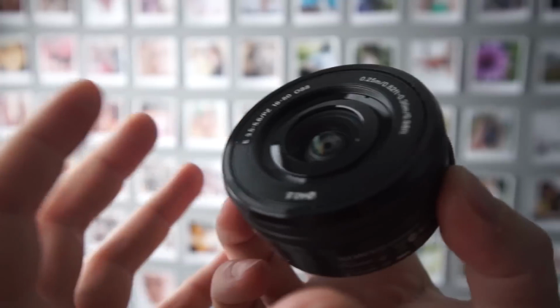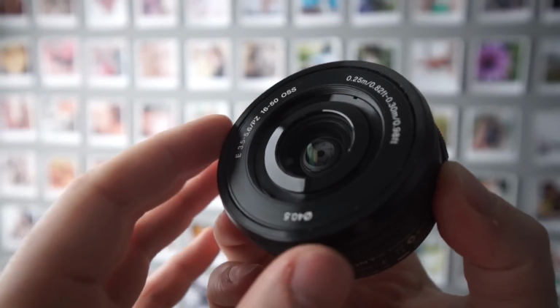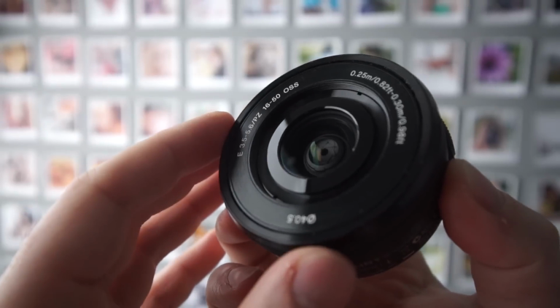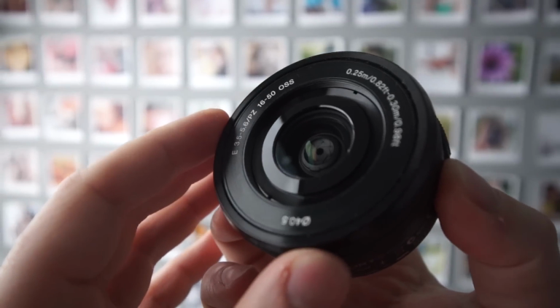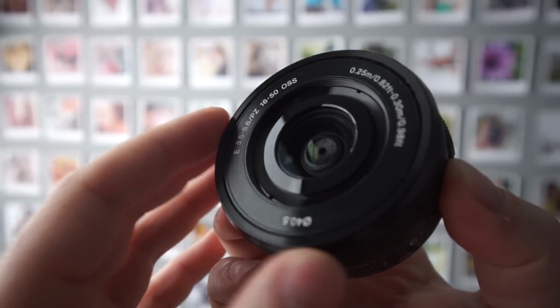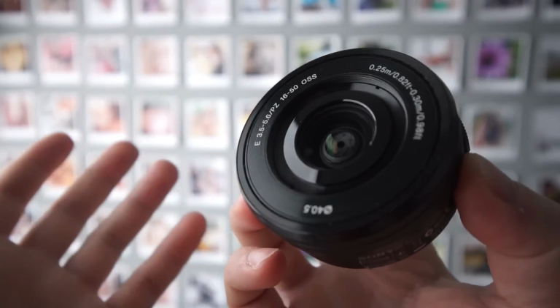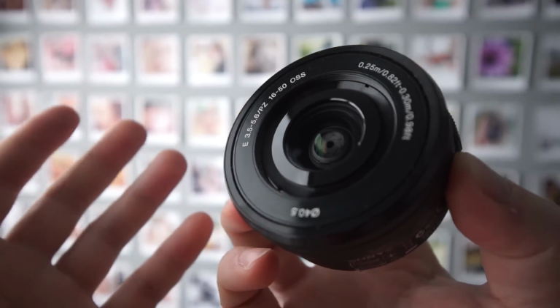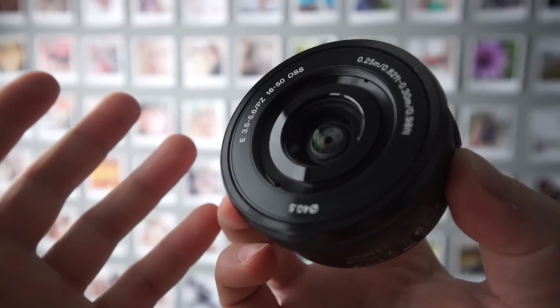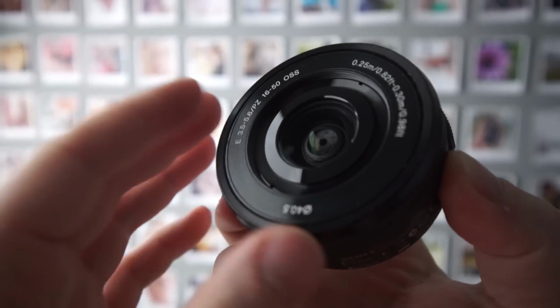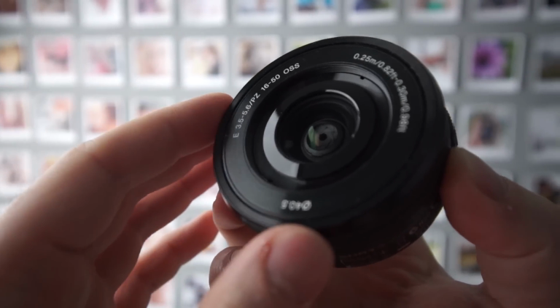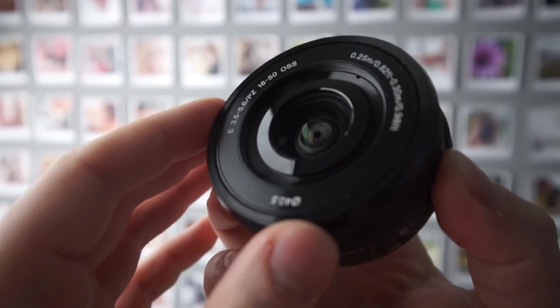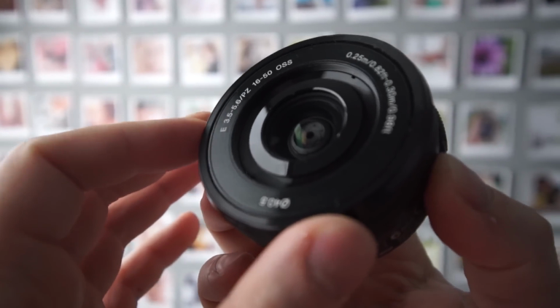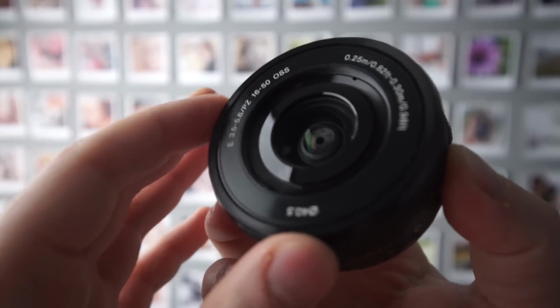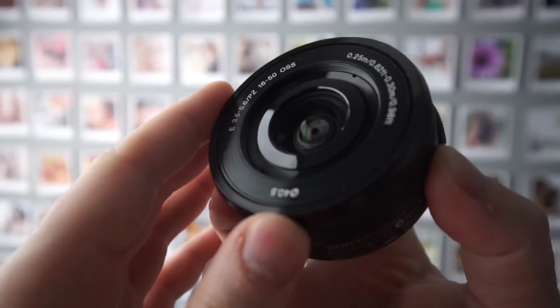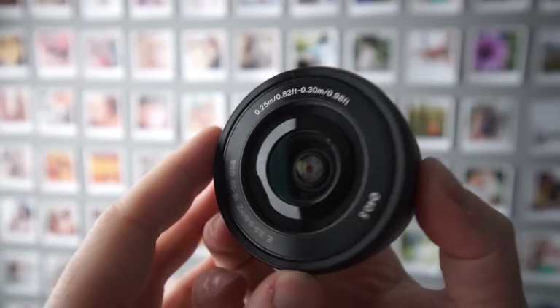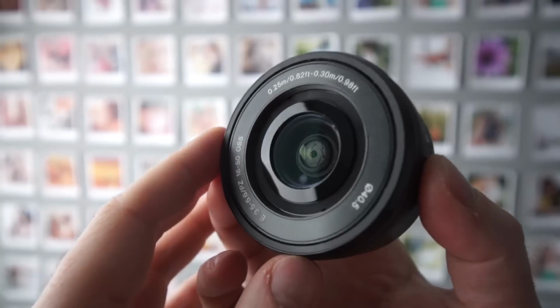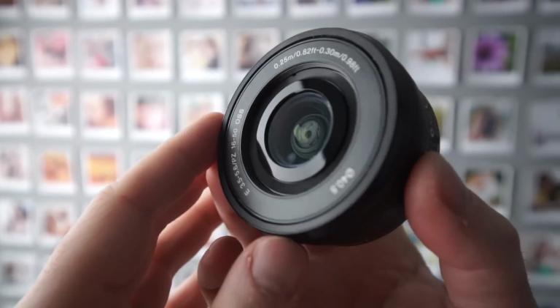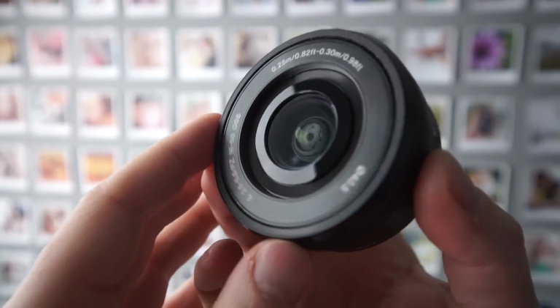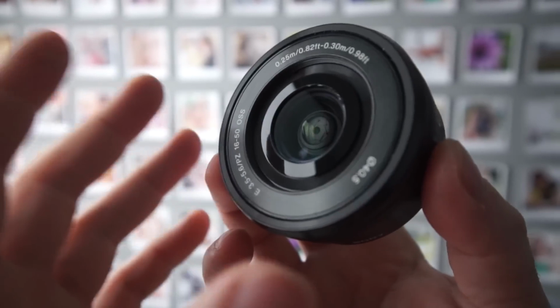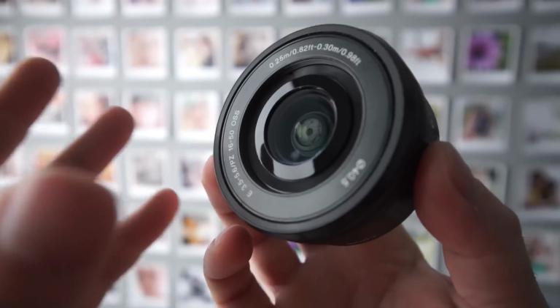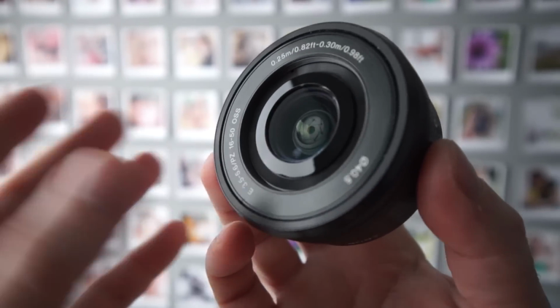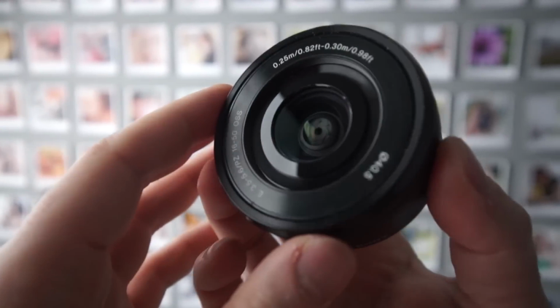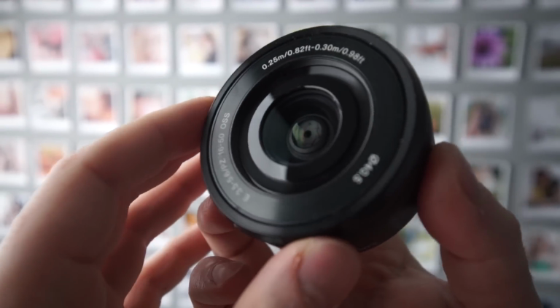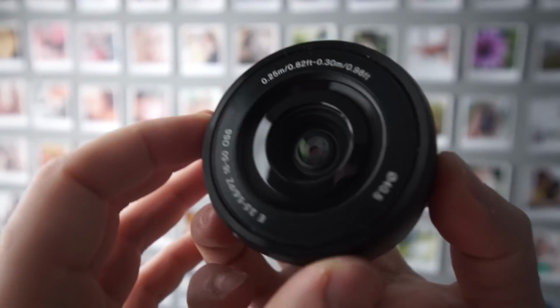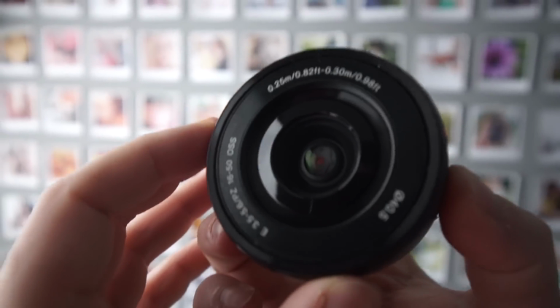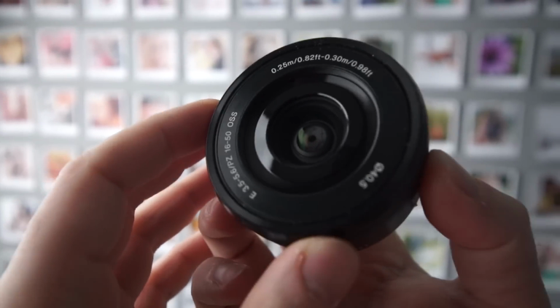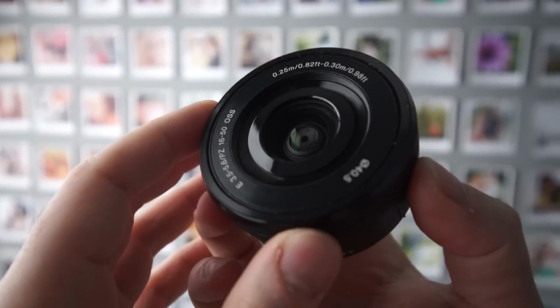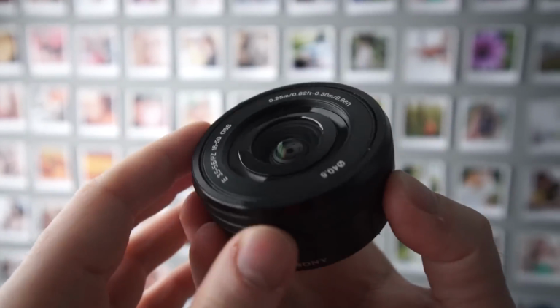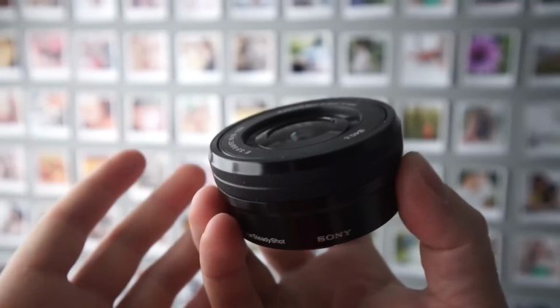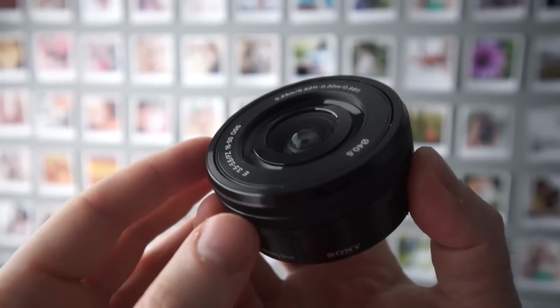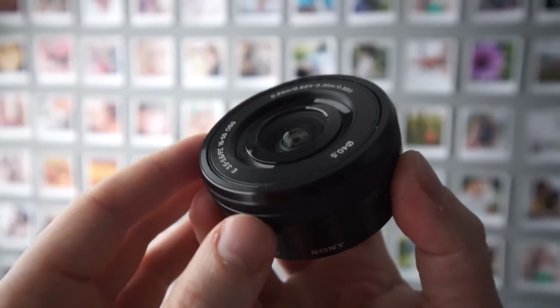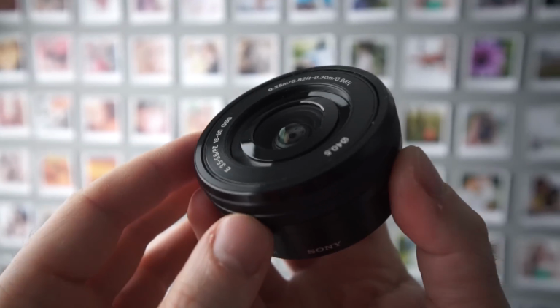The image quality here is fine — I didn't have any problems with it. I'm not going to pixel peep into it. Of course this is a budget kit lens so you're not getting a large aperture or anything, but it is actually pretty nice to use.